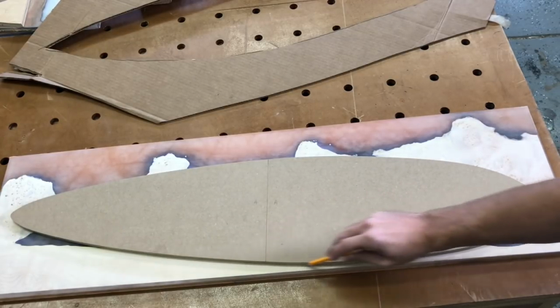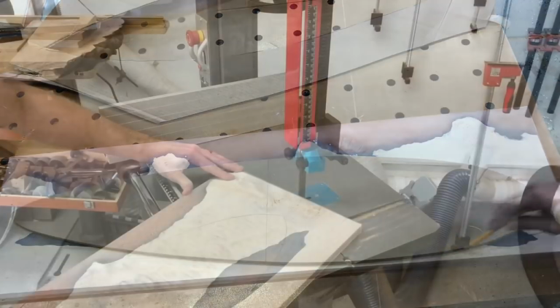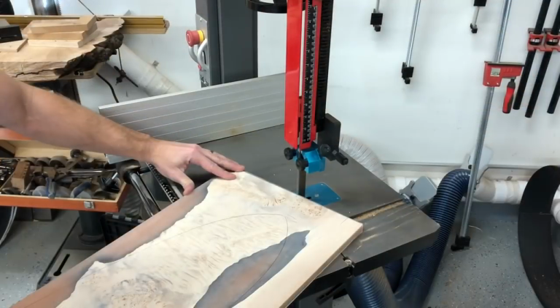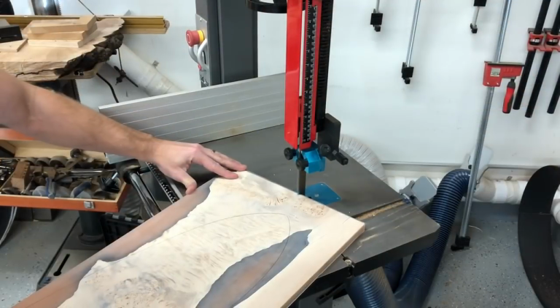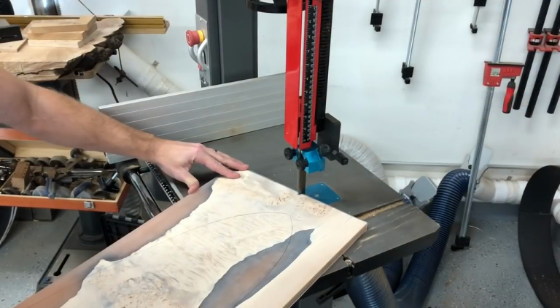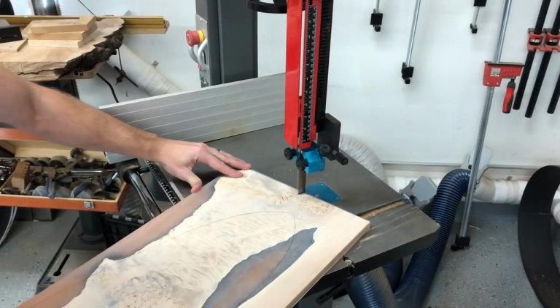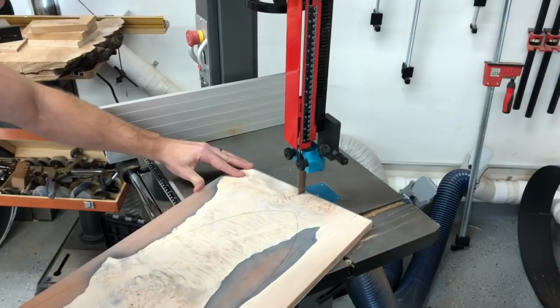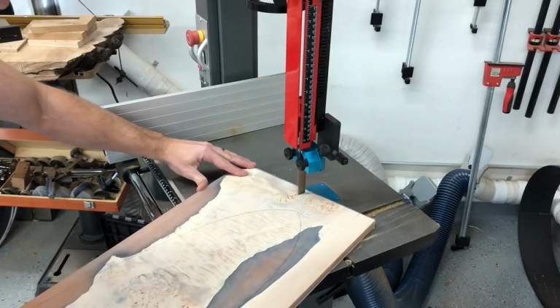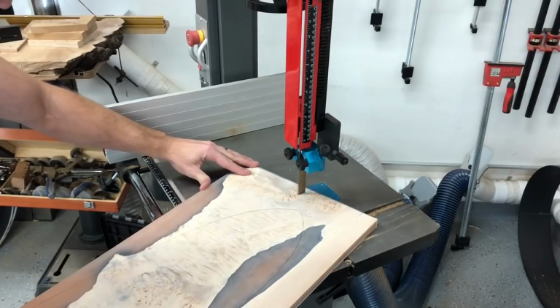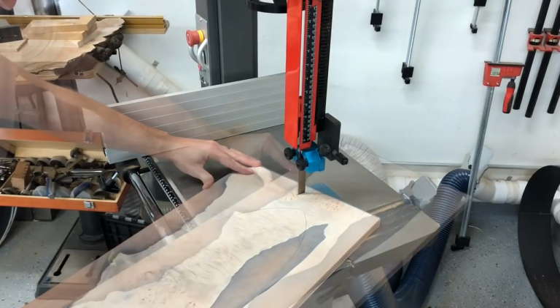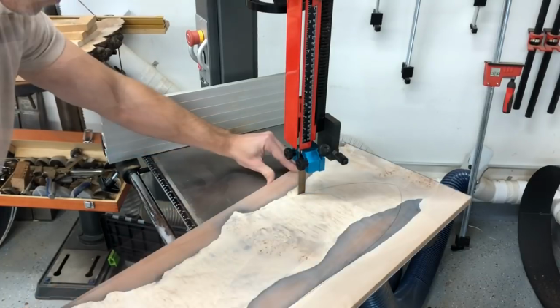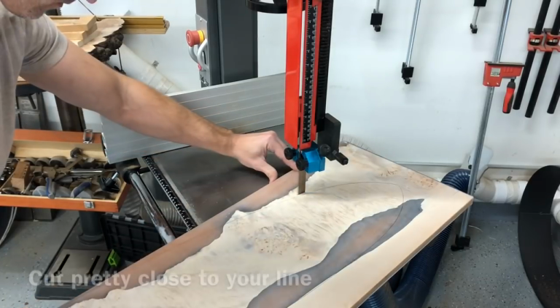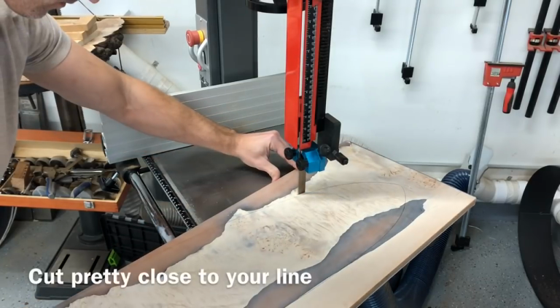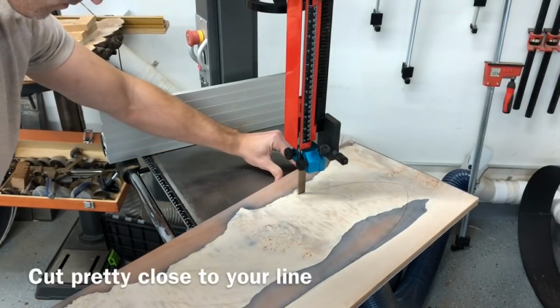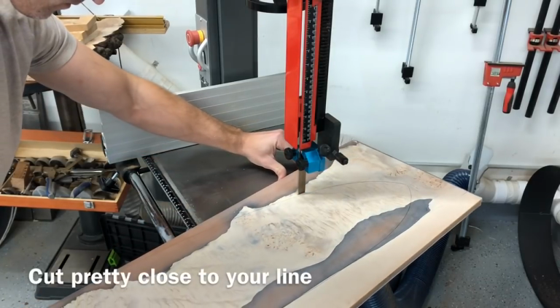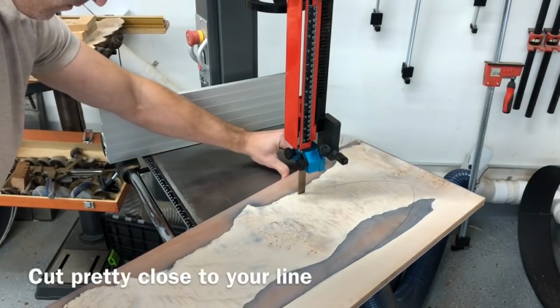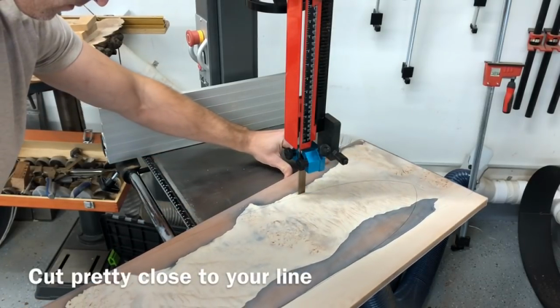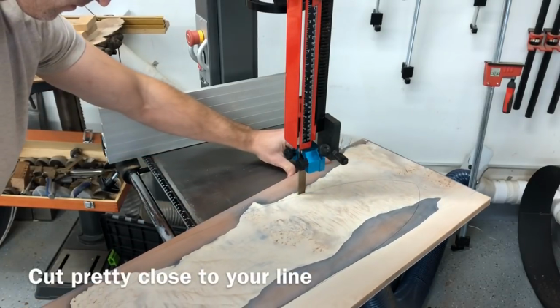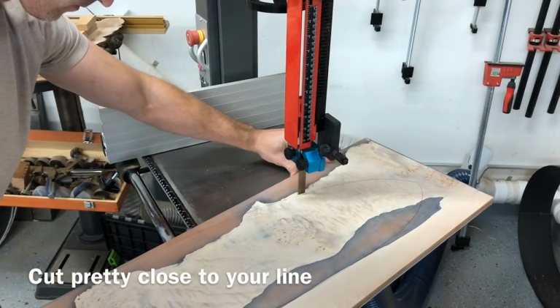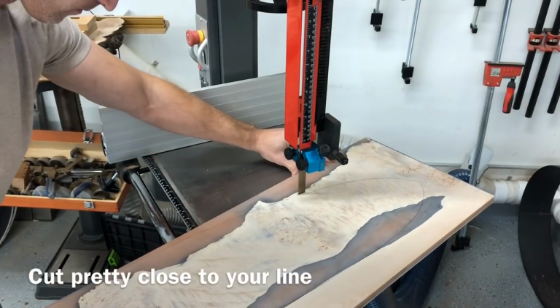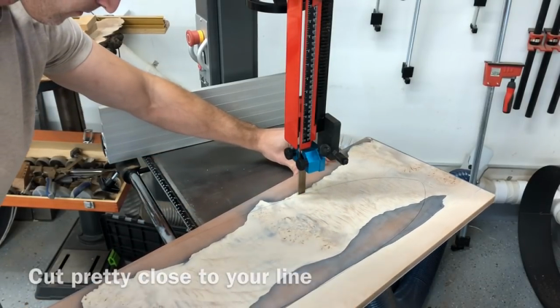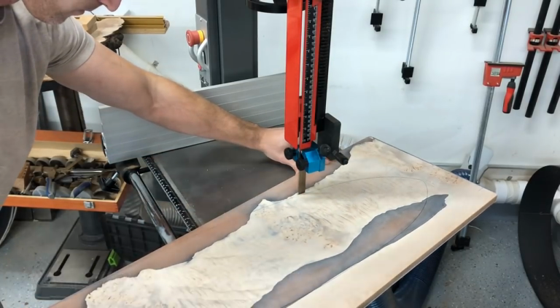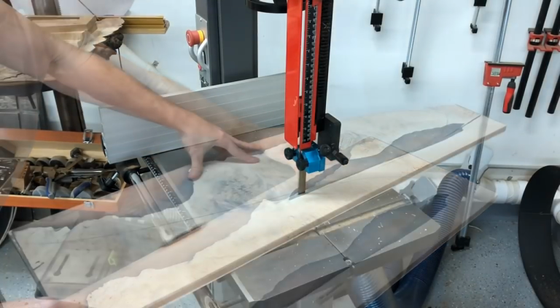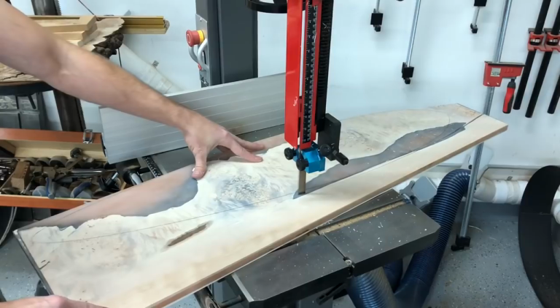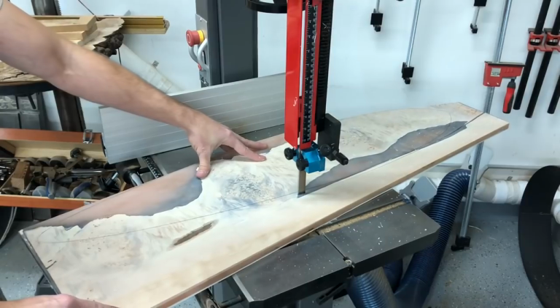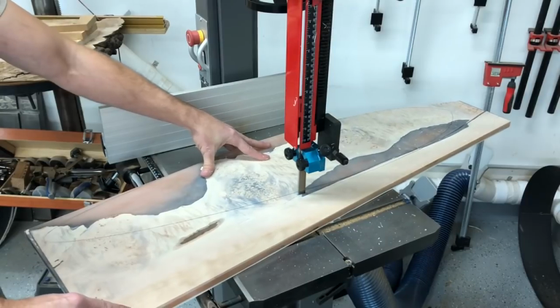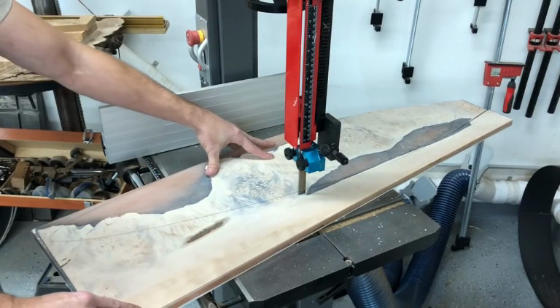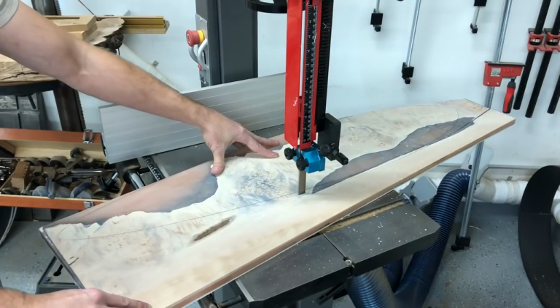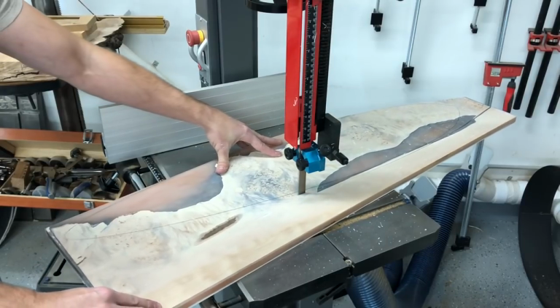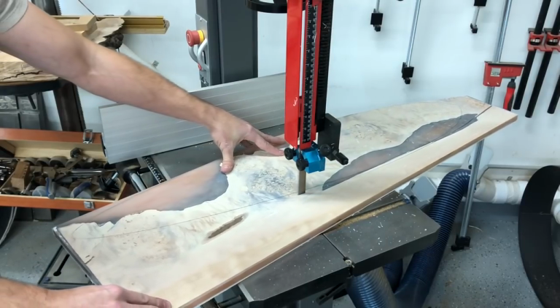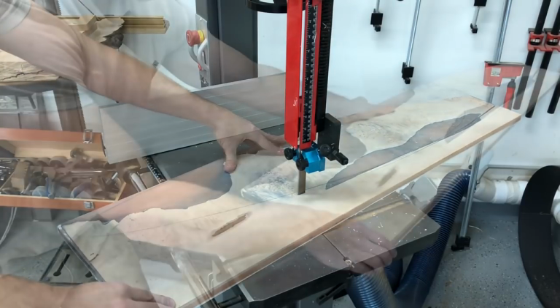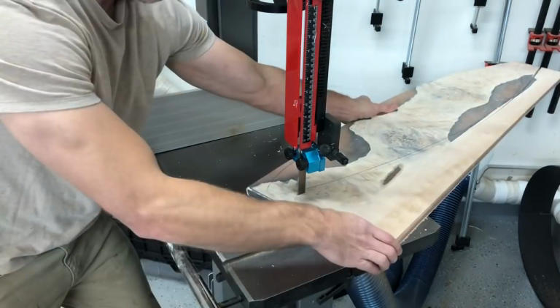After you get your shape marked on there, take it over to the bandsaw and just cut really close to the line — about as close as you feel you can go without going over.